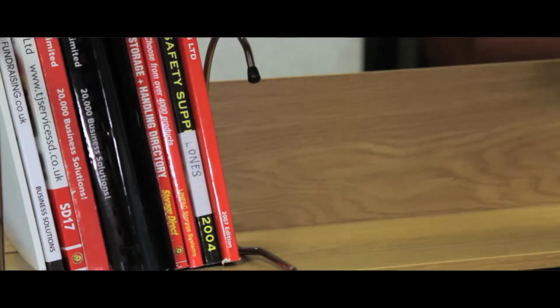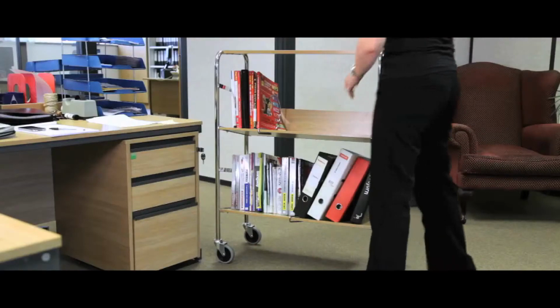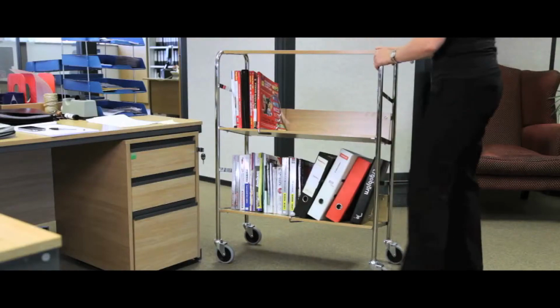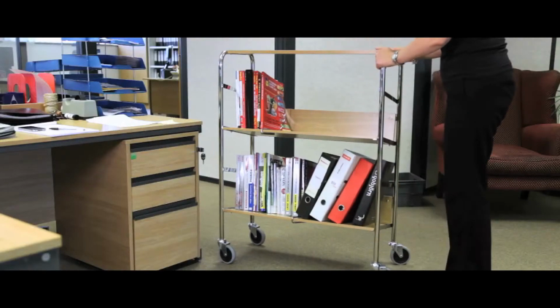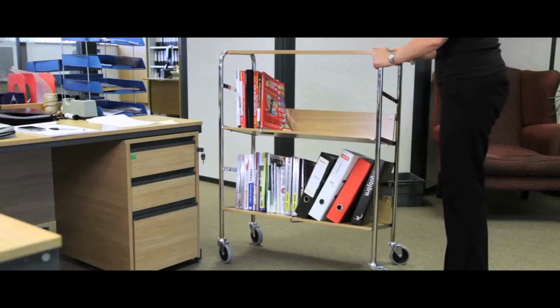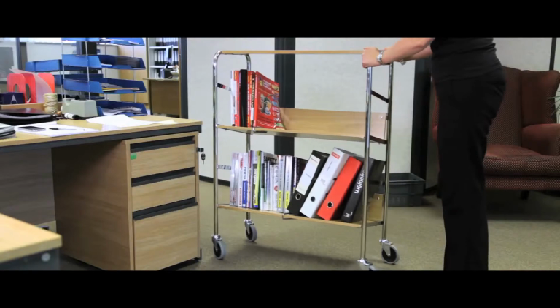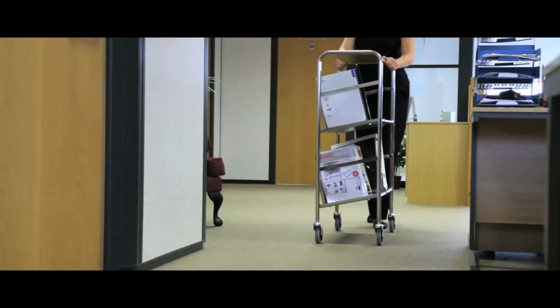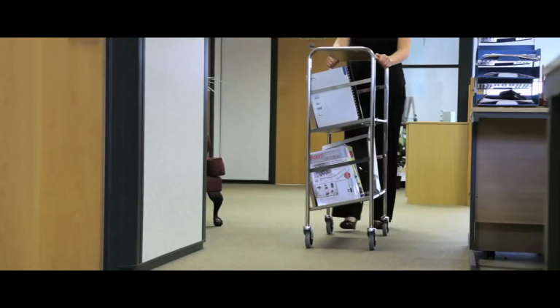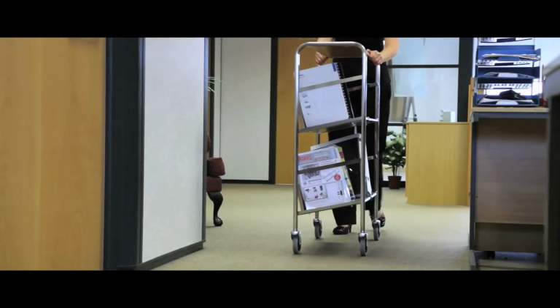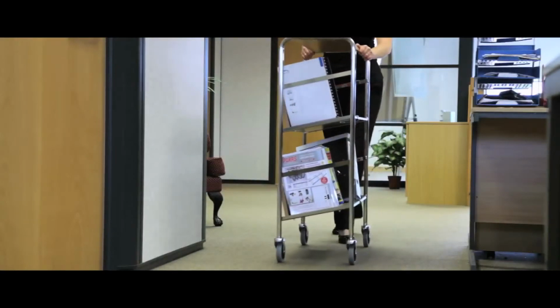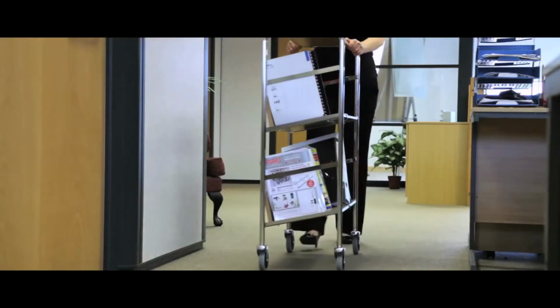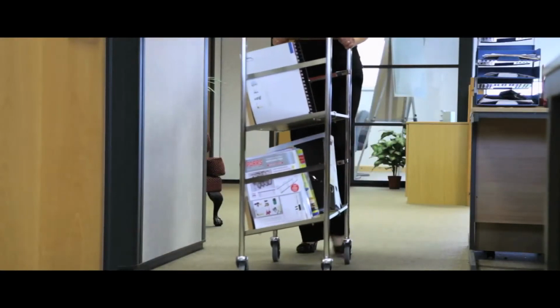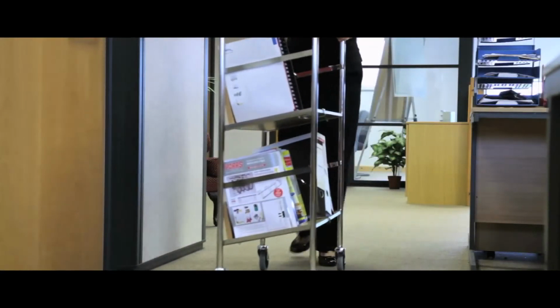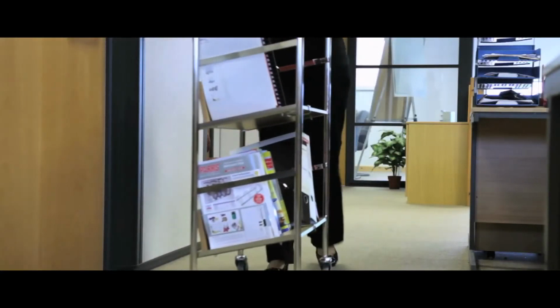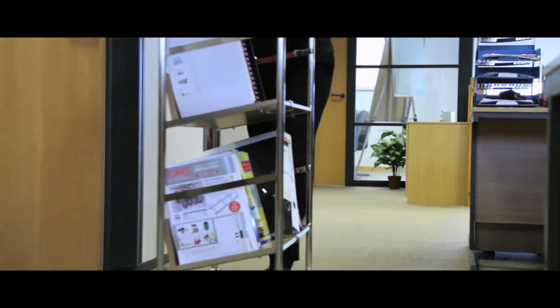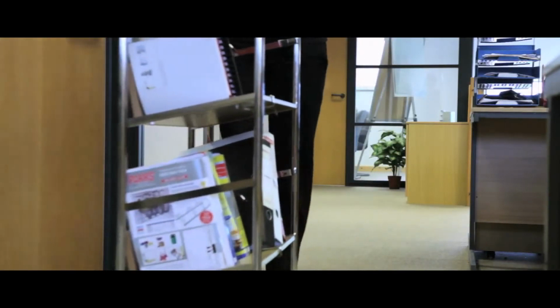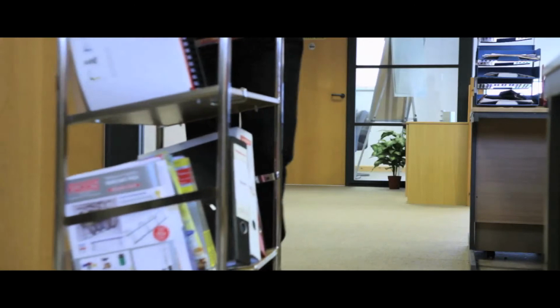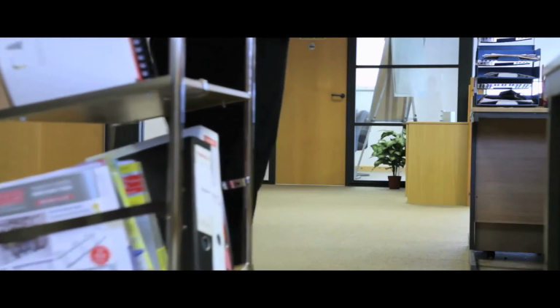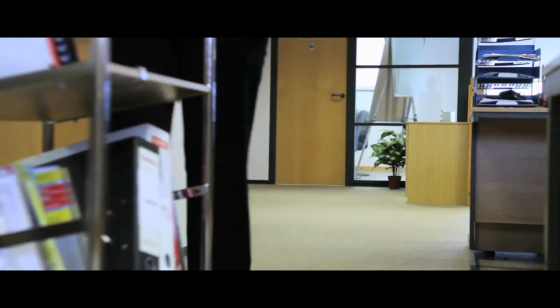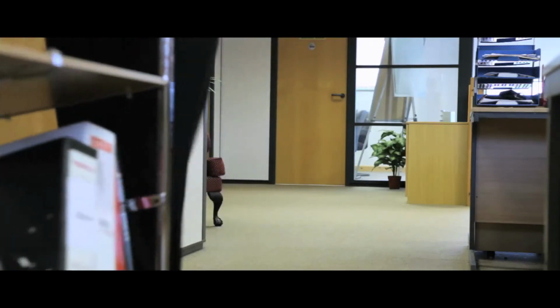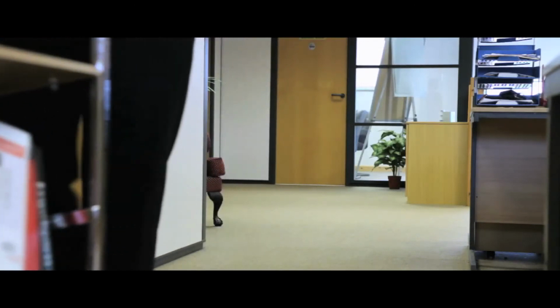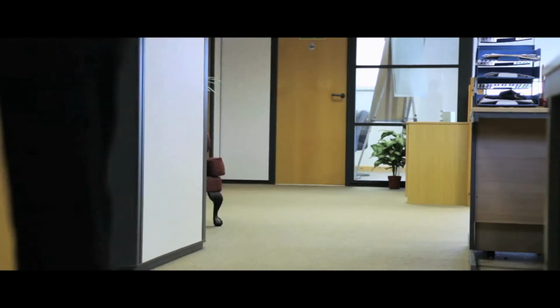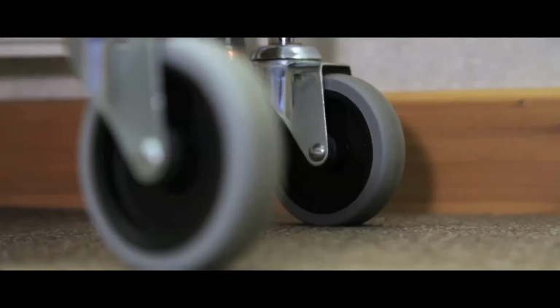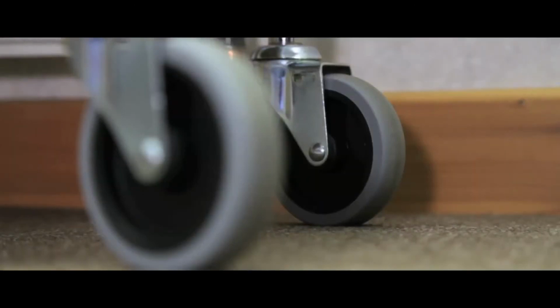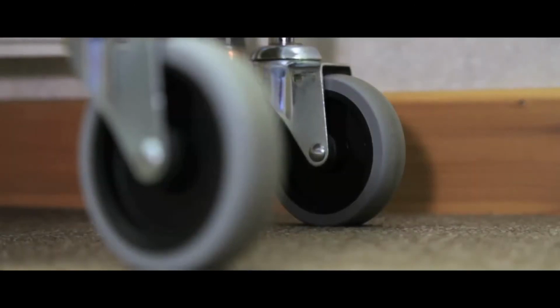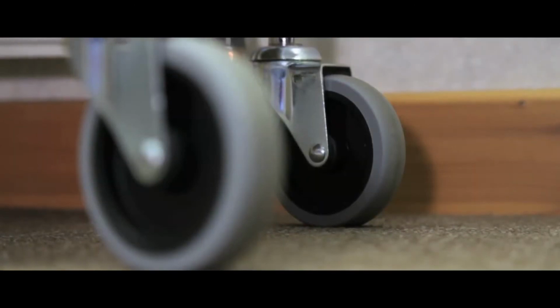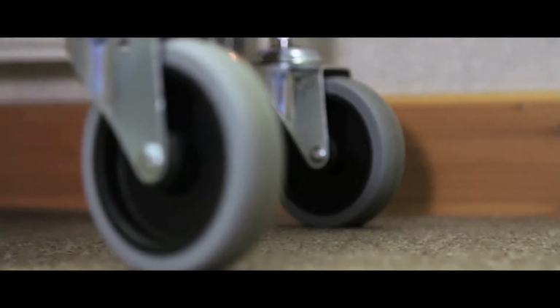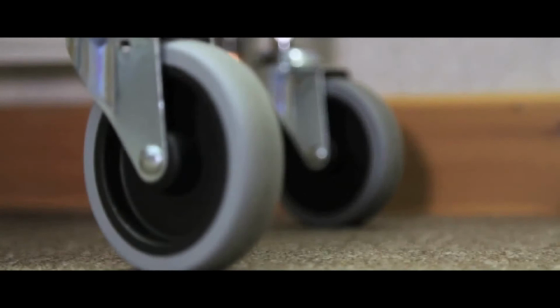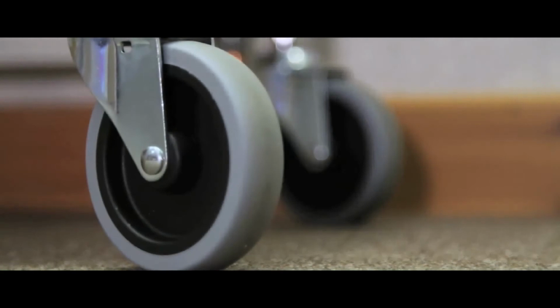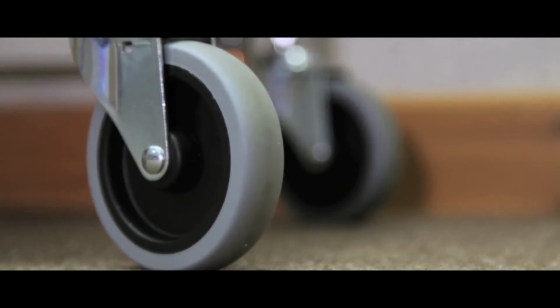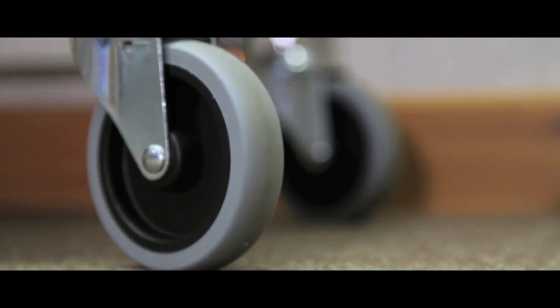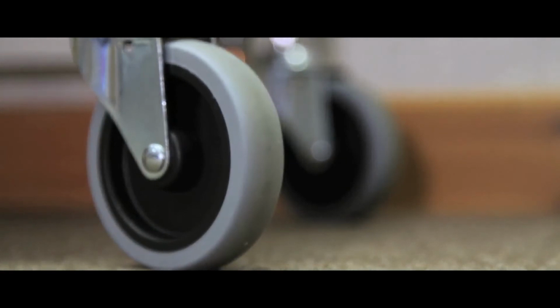The shelves have an ergonomic maximum load of 75kg, with 15kg on the top and 30kg on the middle shelves. The unit glides on 4 swivel casters for extra manoeuvrability.